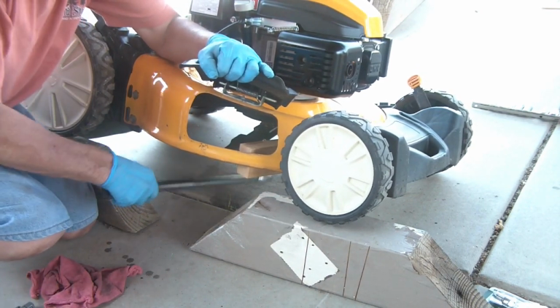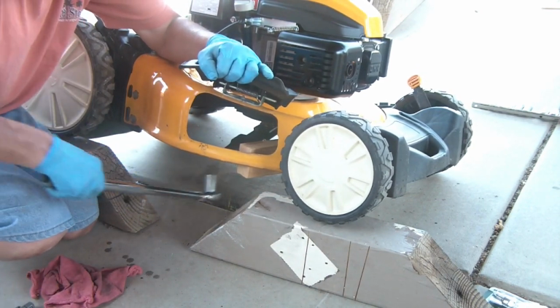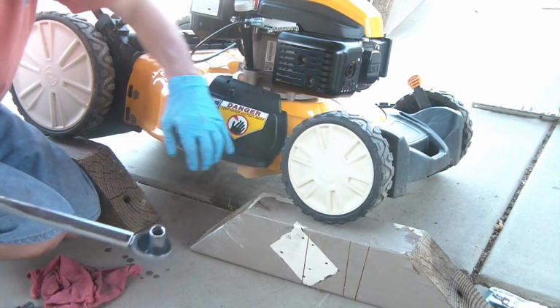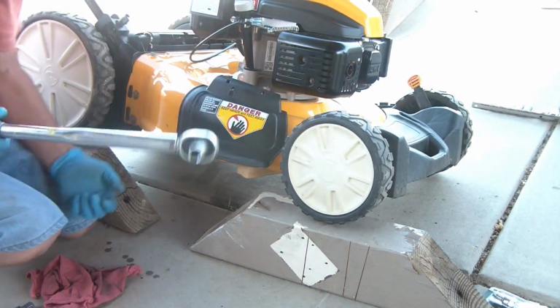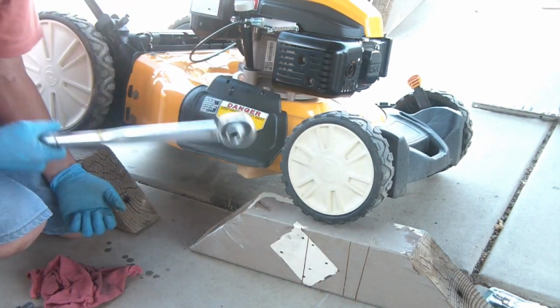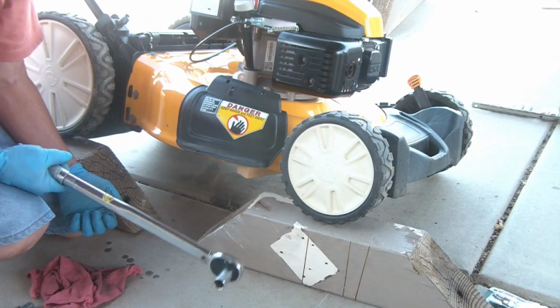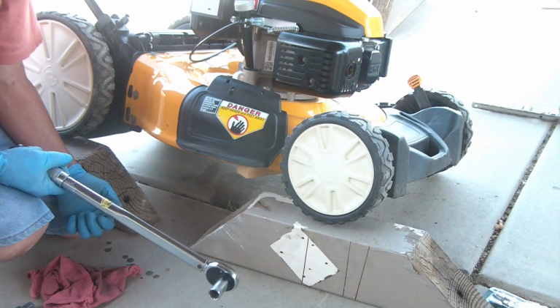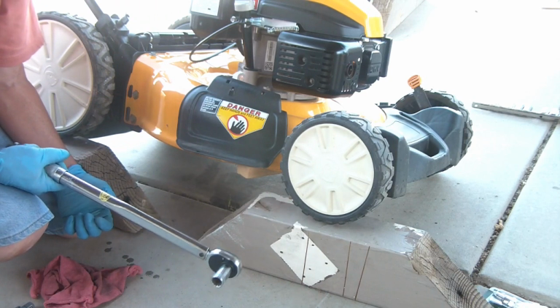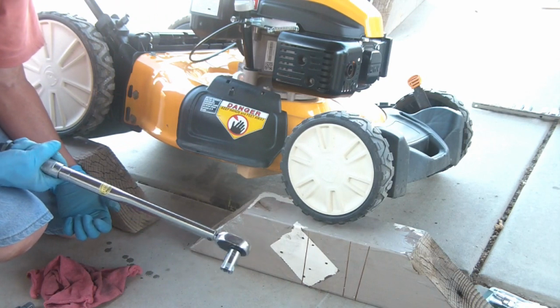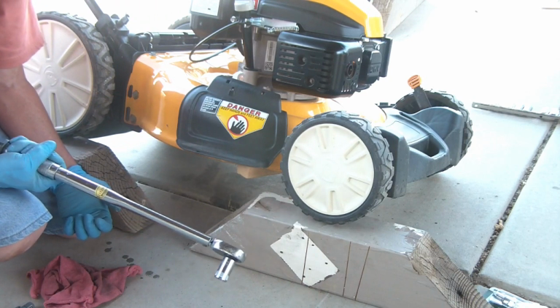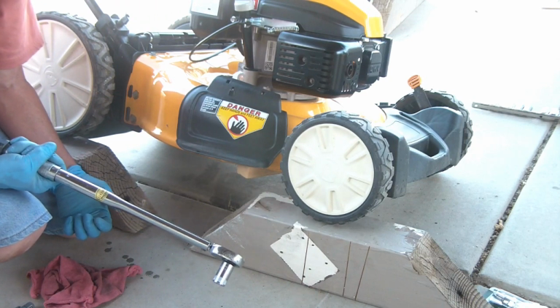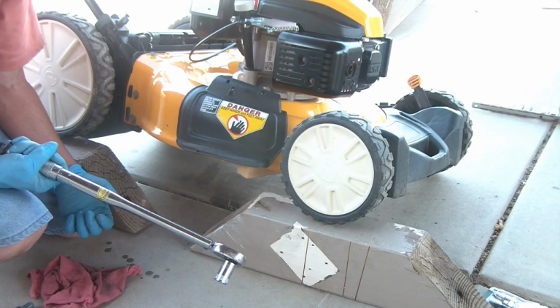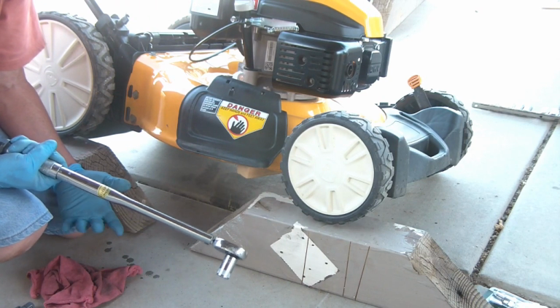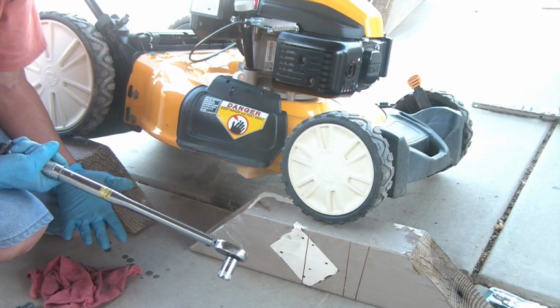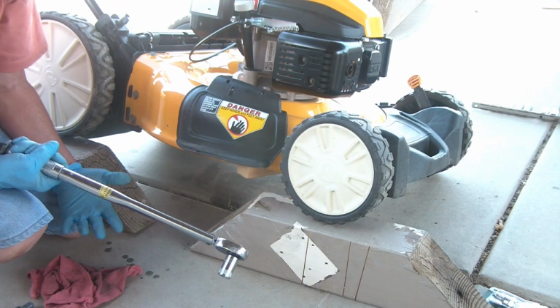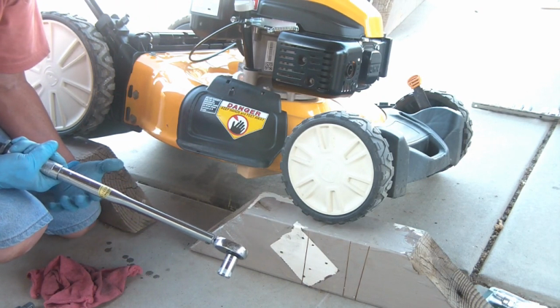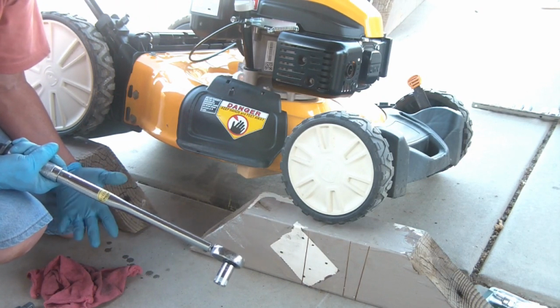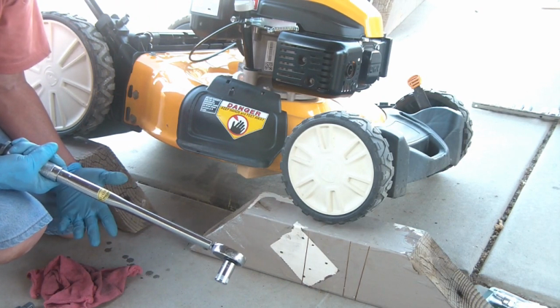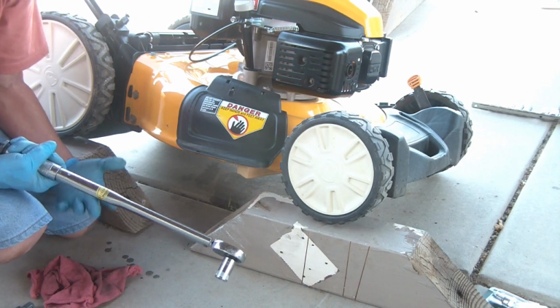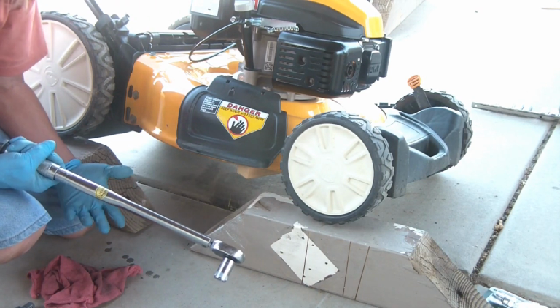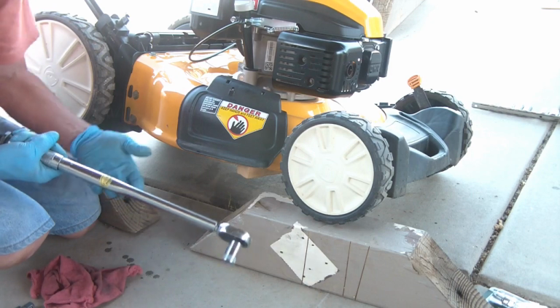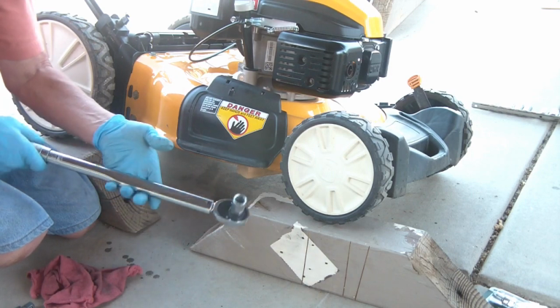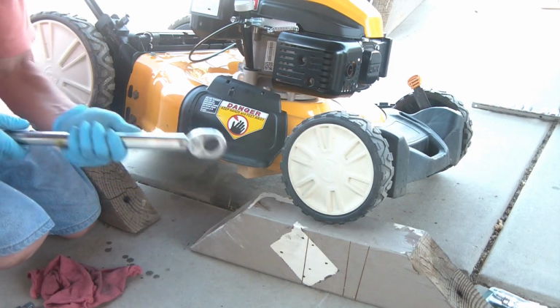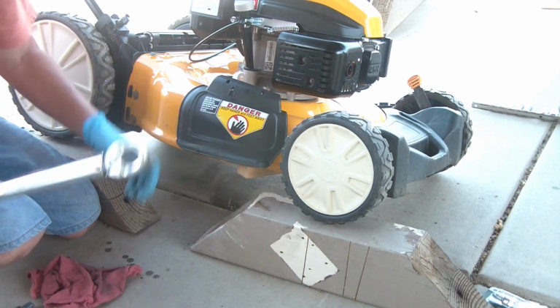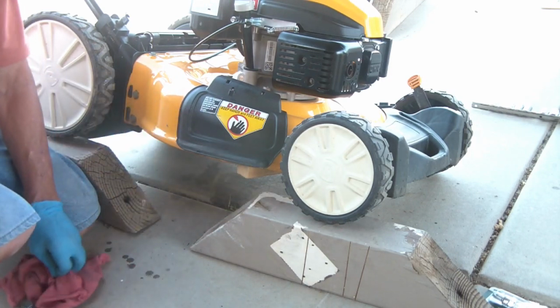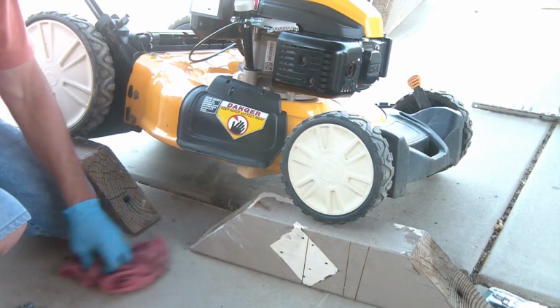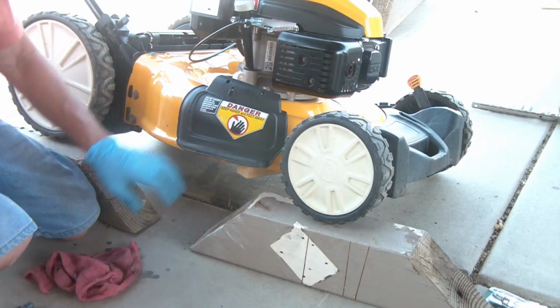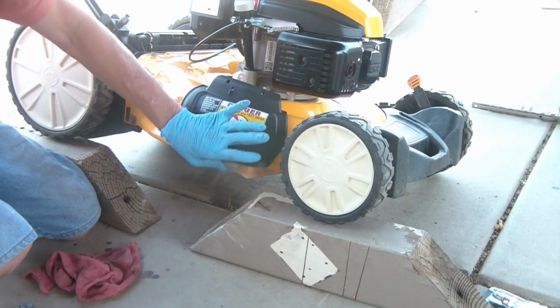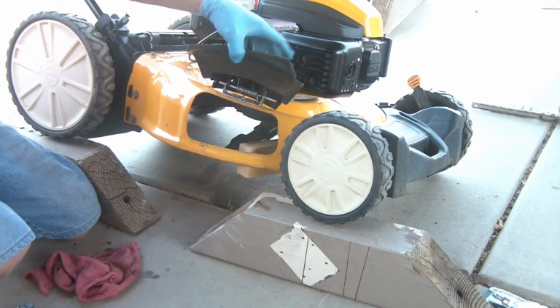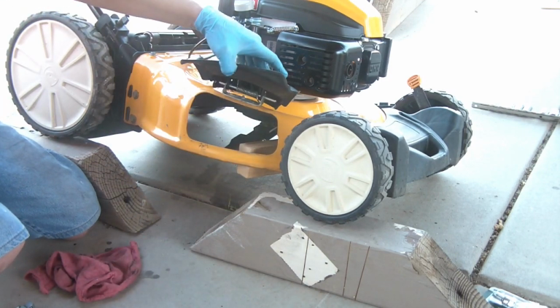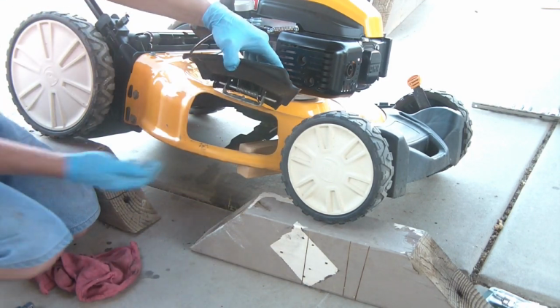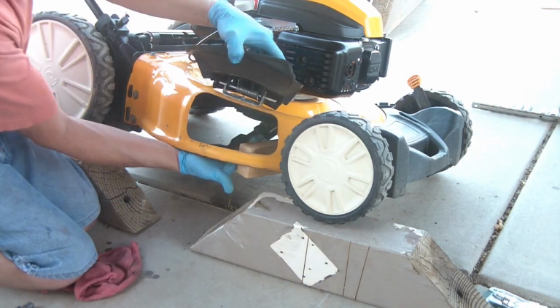Good — that's it. That's 42 foot-pounds of torque, which equals about 500 inch-pounds of torque. We're good. Blade's on, torqued down.